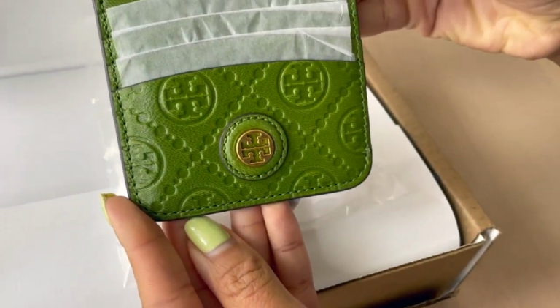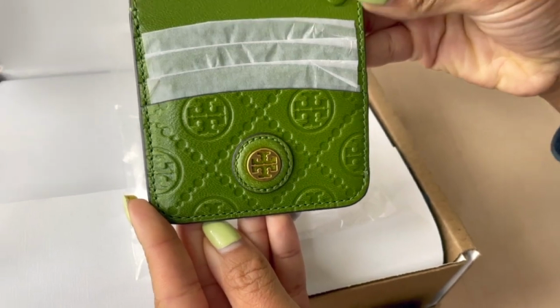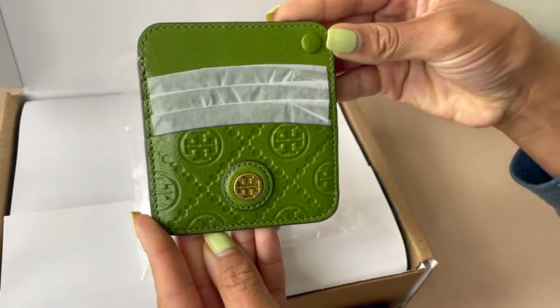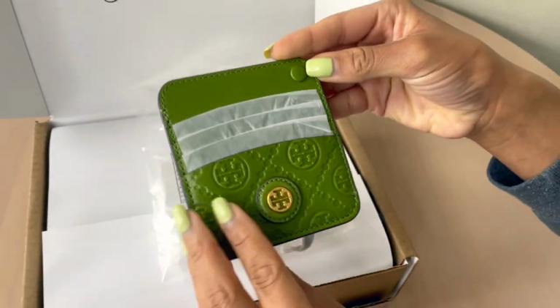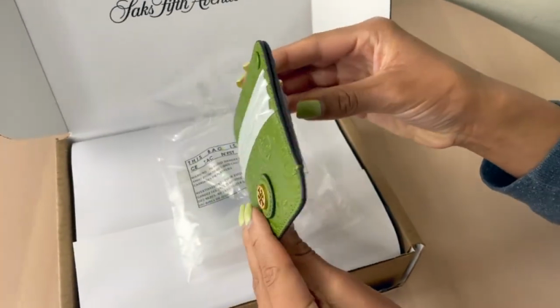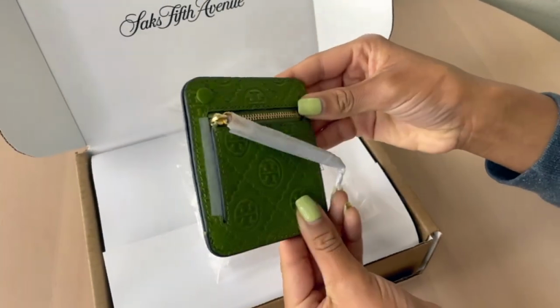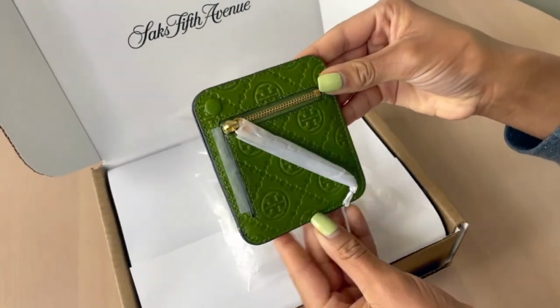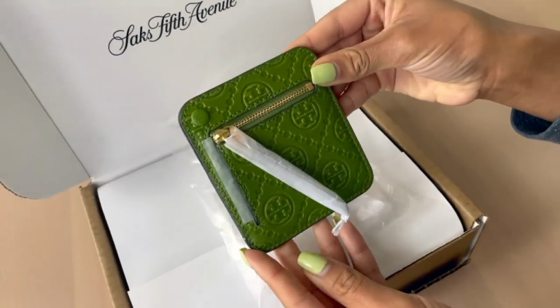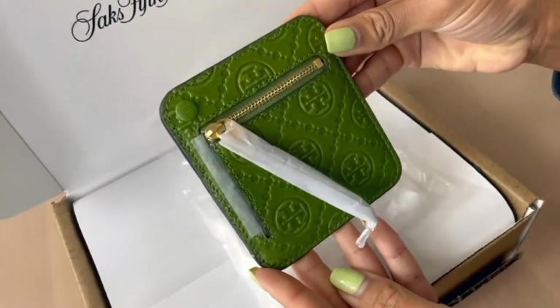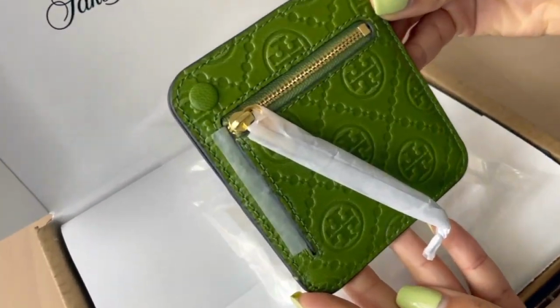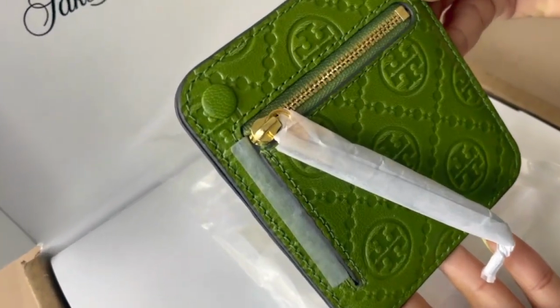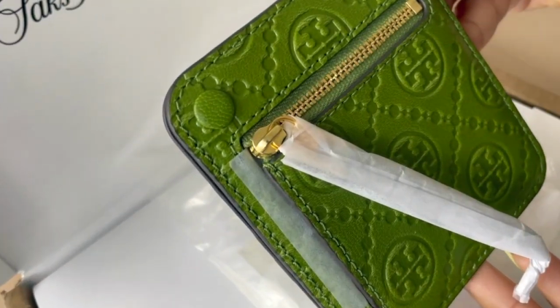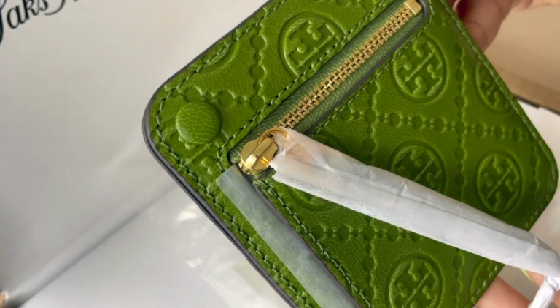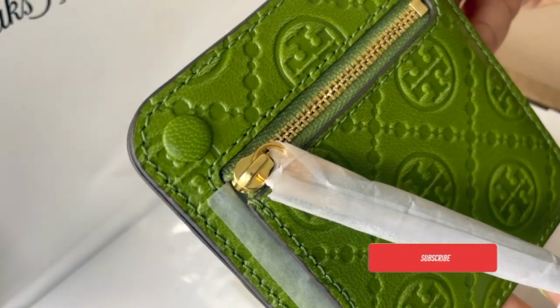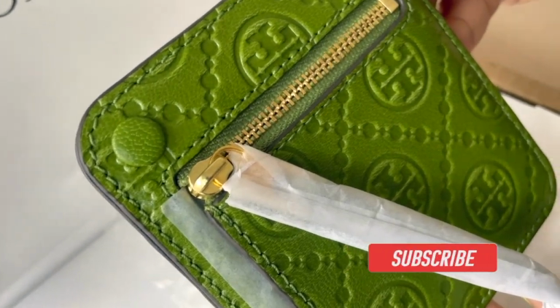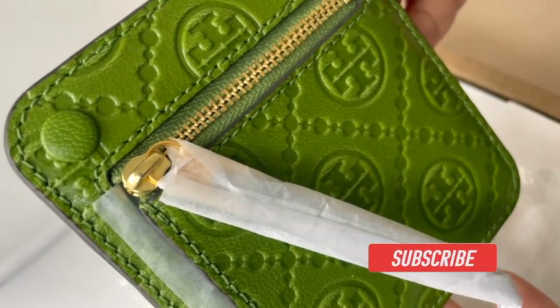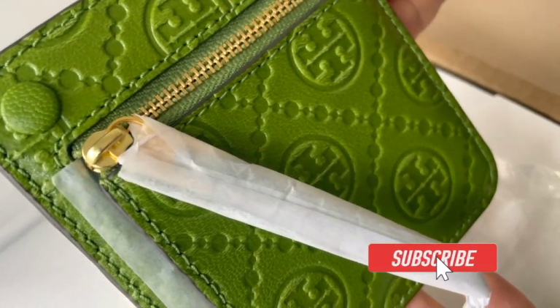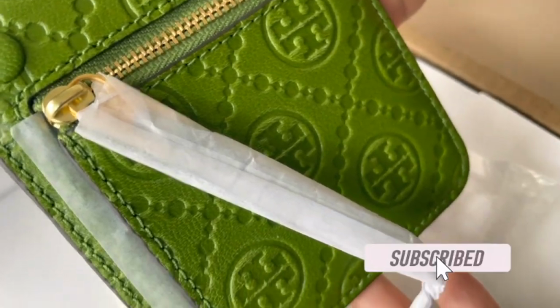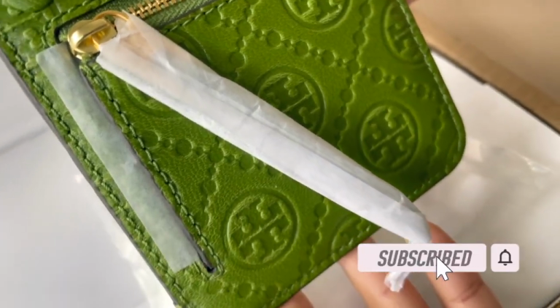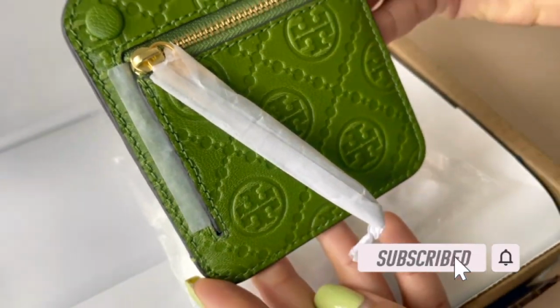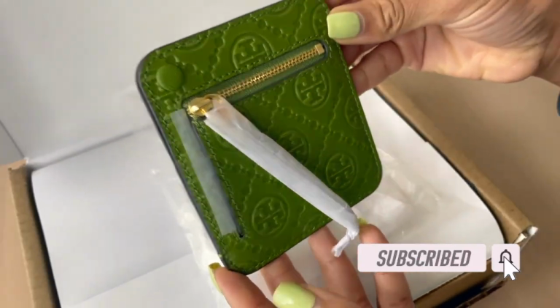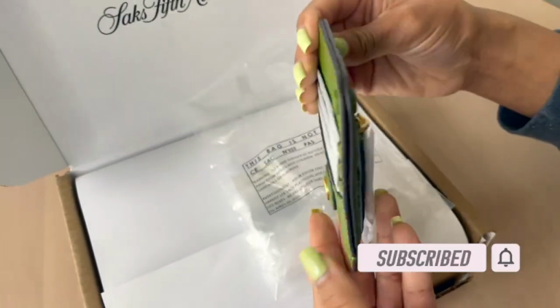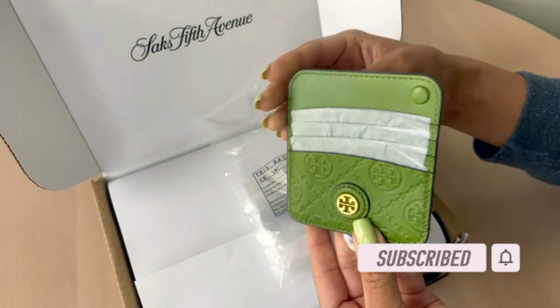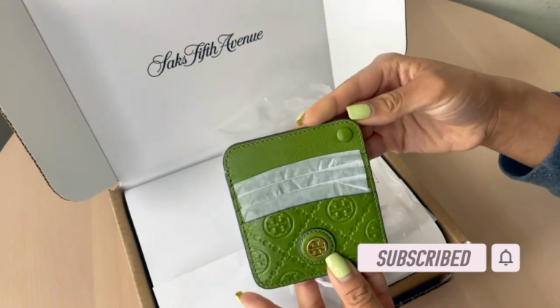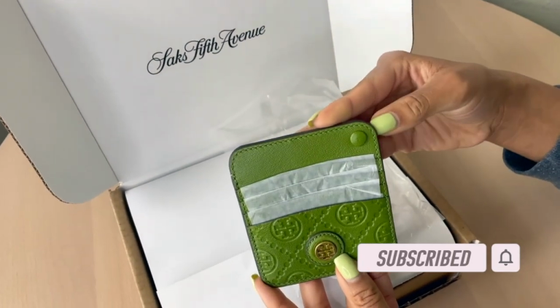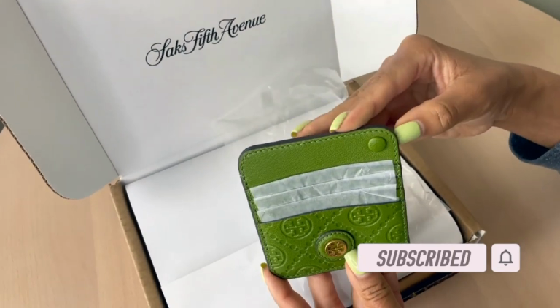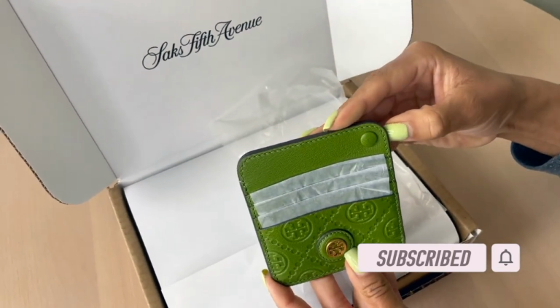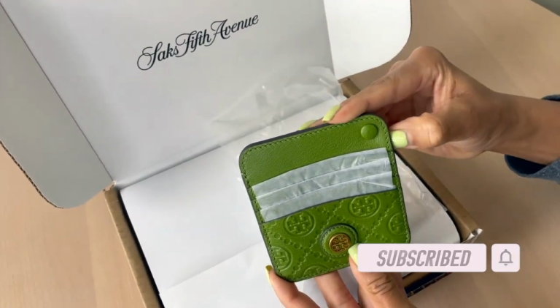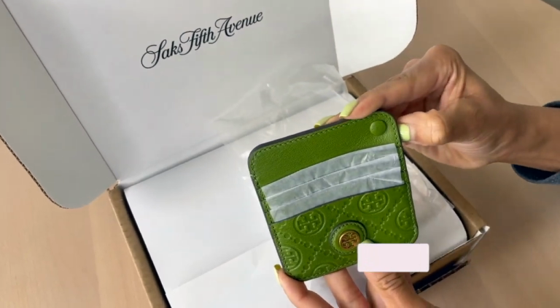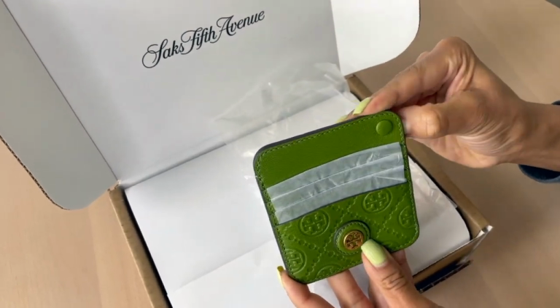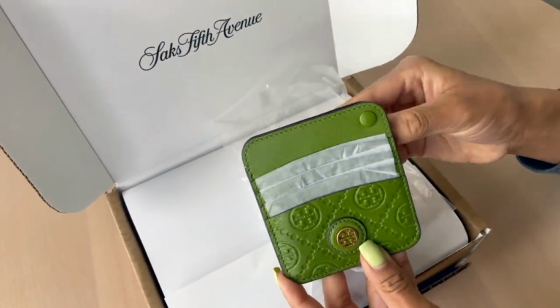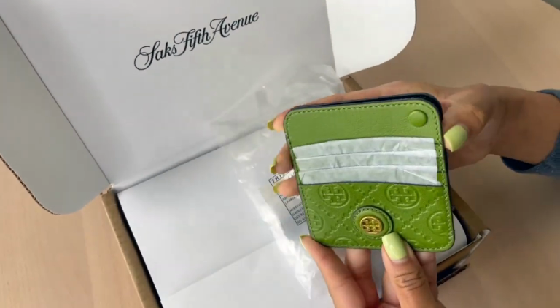This is a slim zippered card case. On the front there are four exterior front card slots and one exterior back zip pocket. It's complemented with gold tone hardware. This is a leather card case and it also has a snap closure in the front.